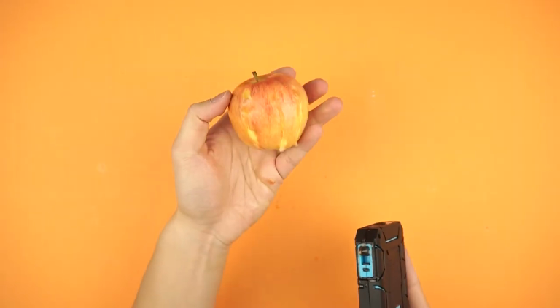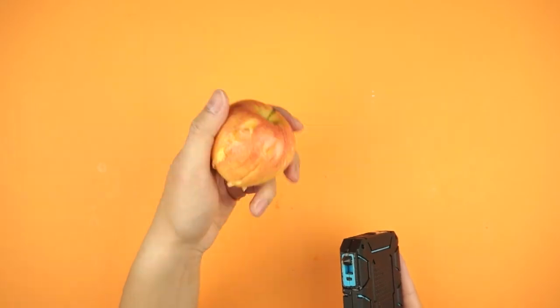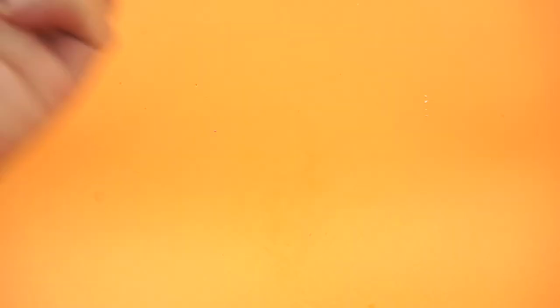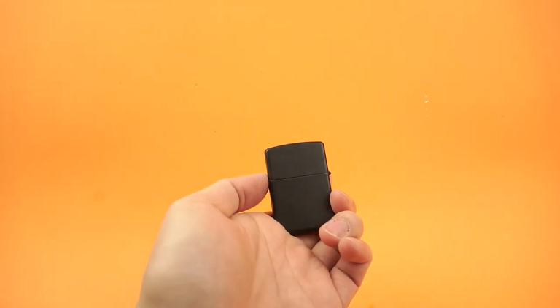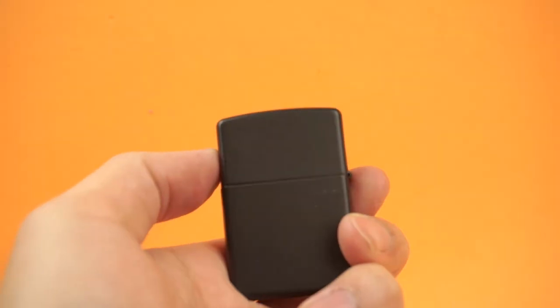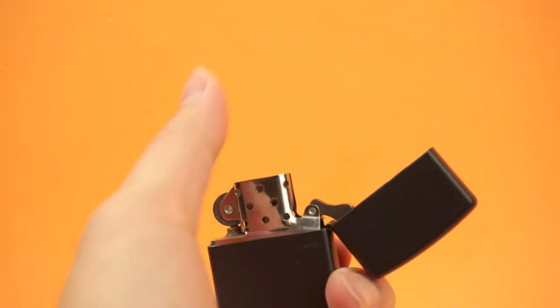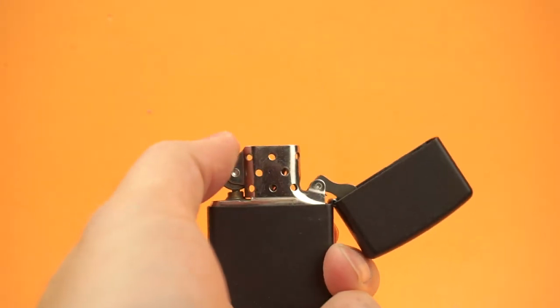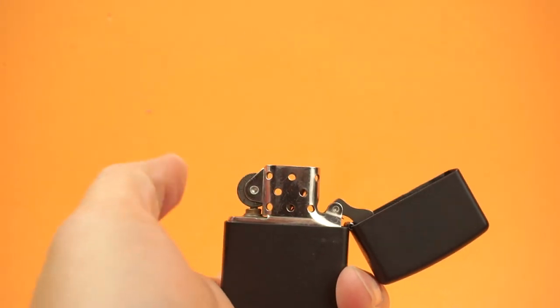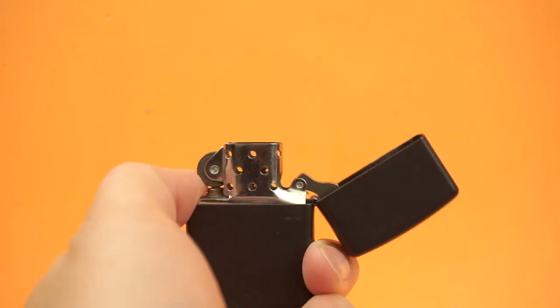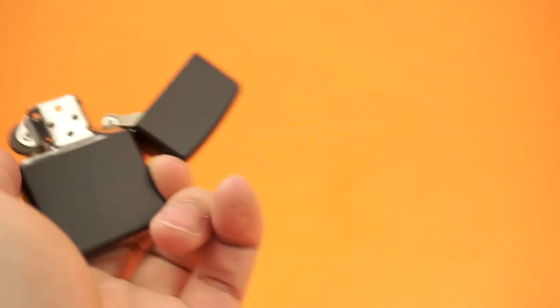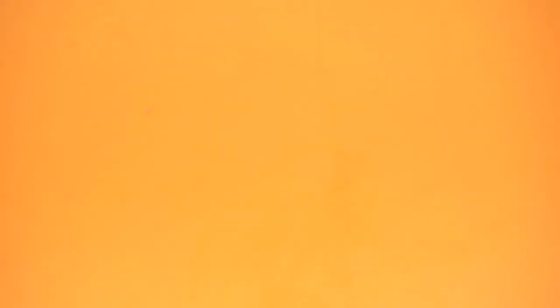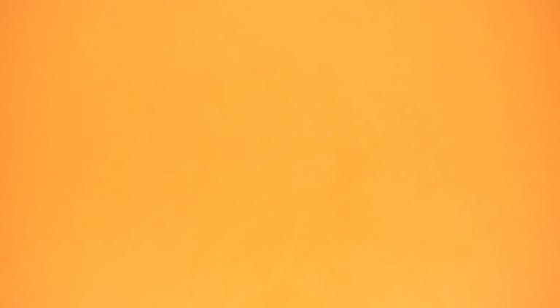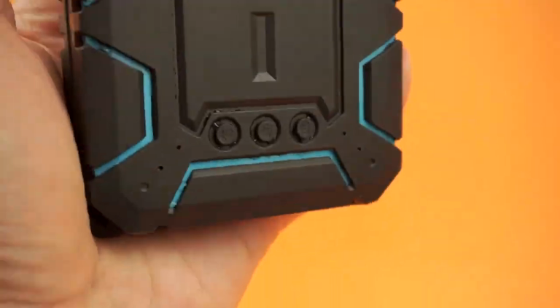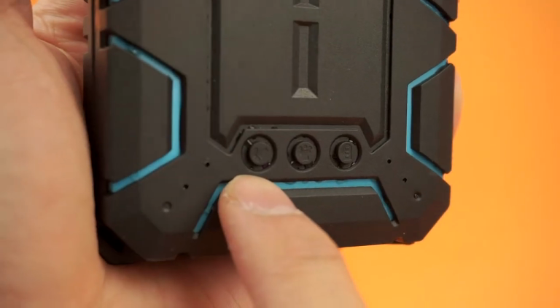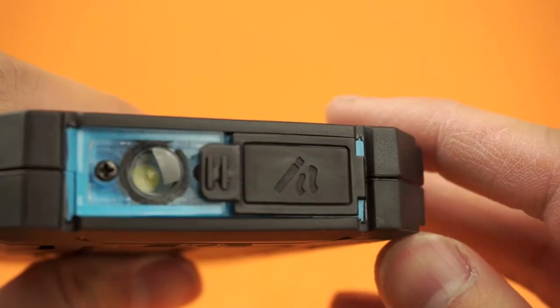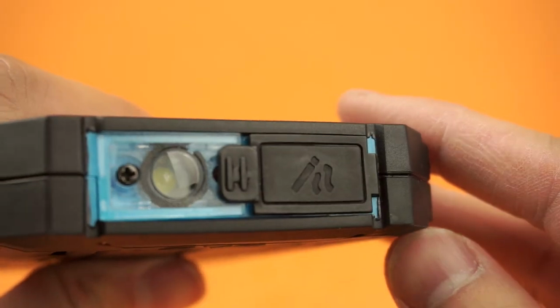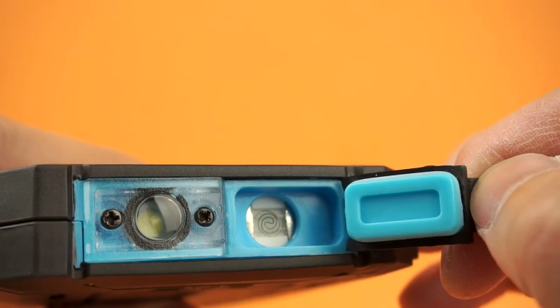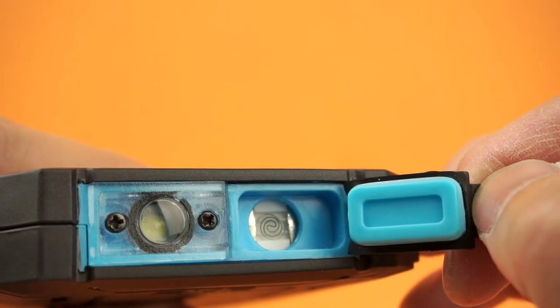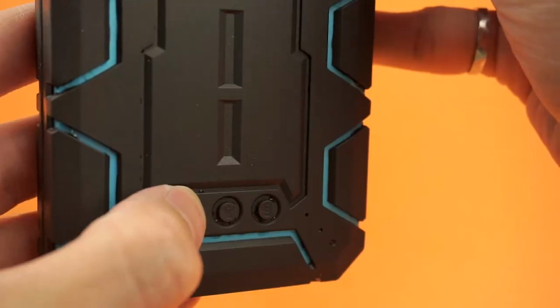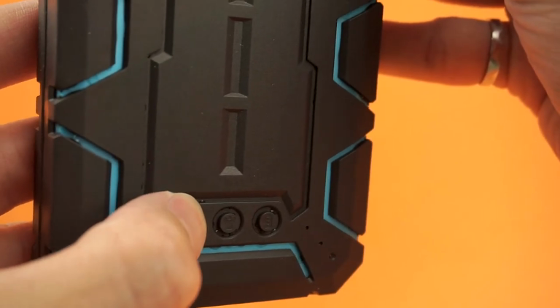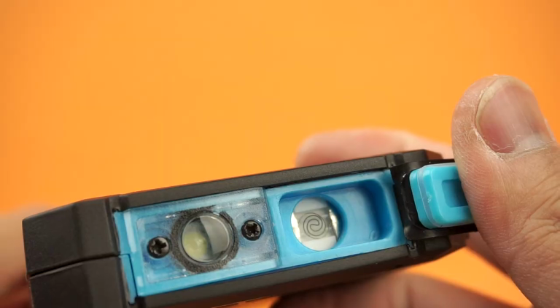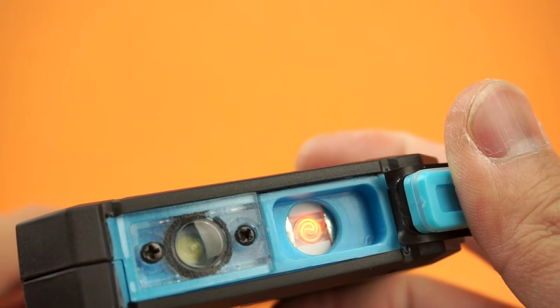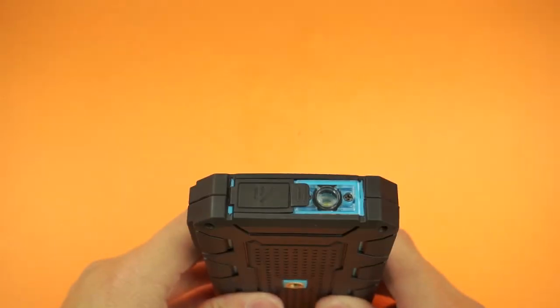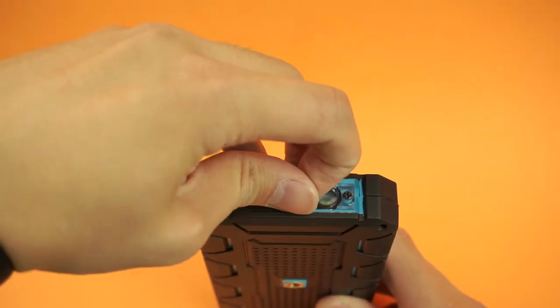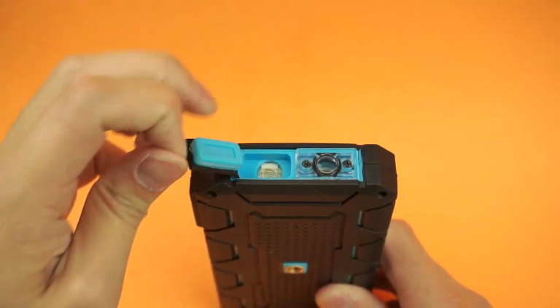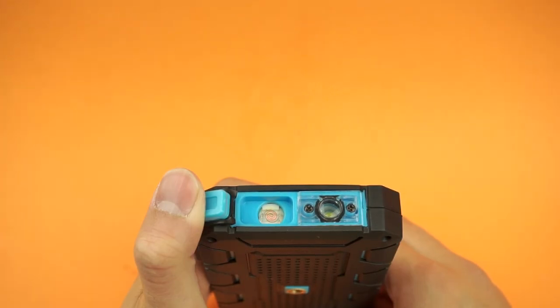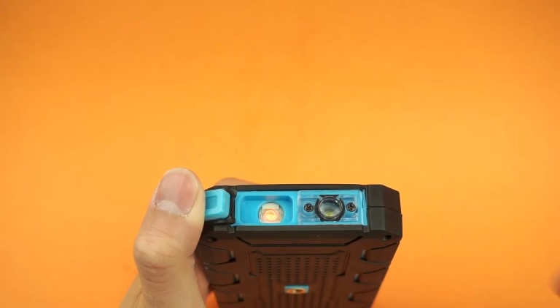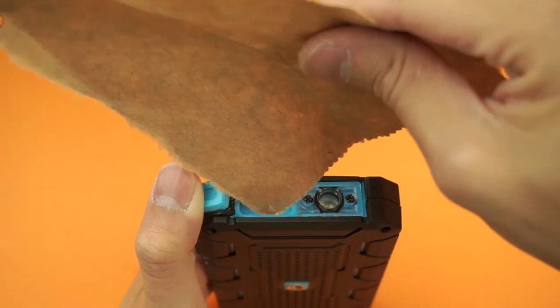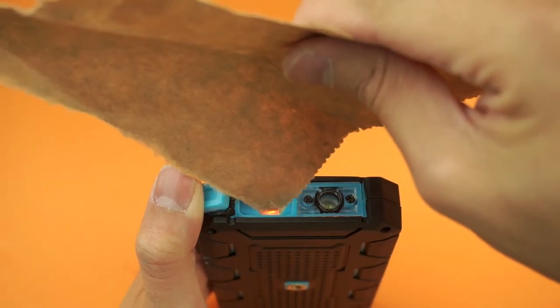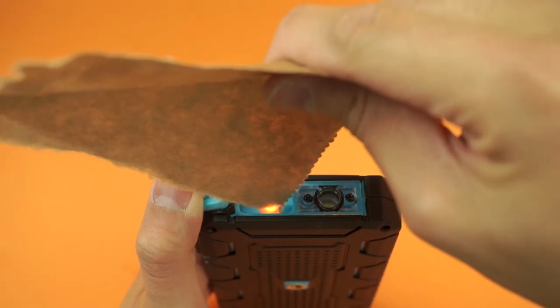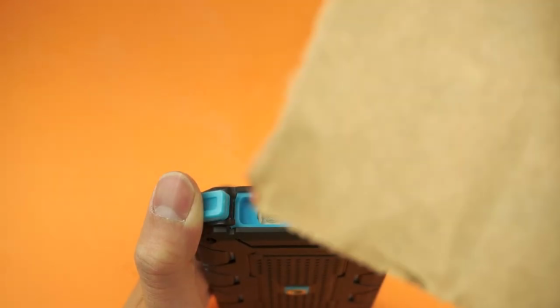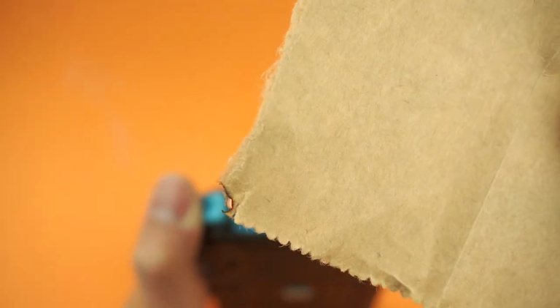And of course, a built-in lighter — well, not this one, this one. You open the door, push the button twice, and the coil heats up enough to spark a flame. Smoke responsibly though, or you know, not at all.